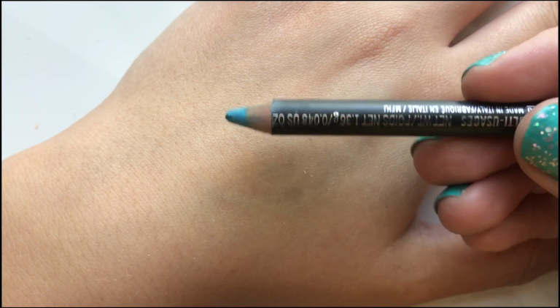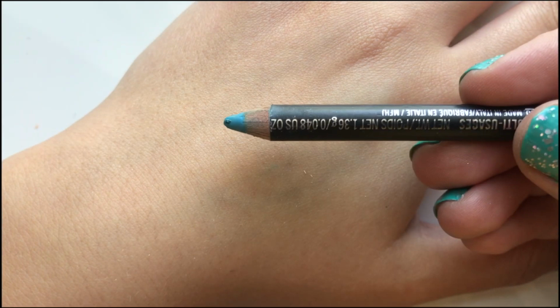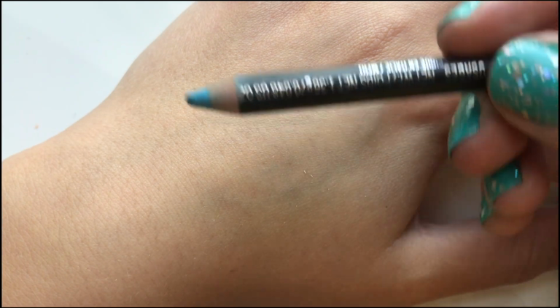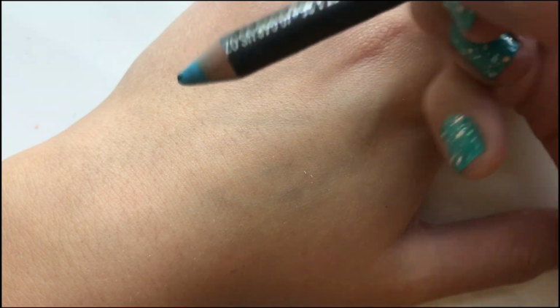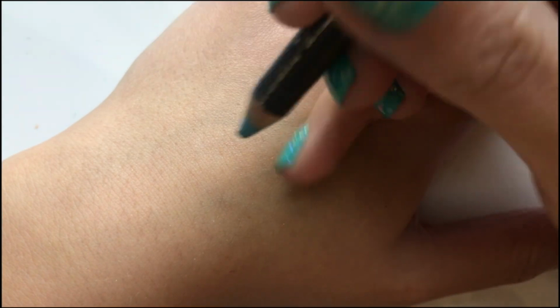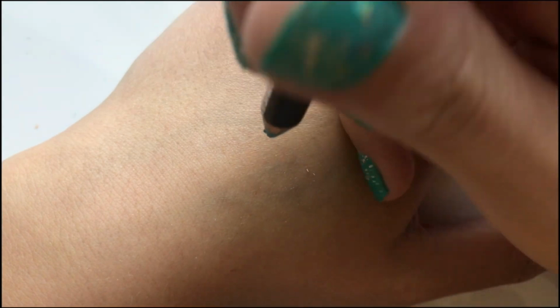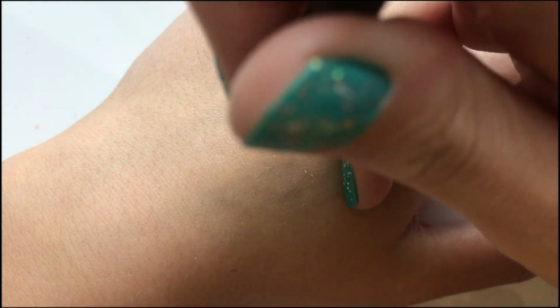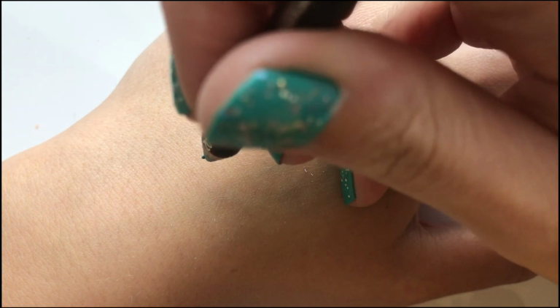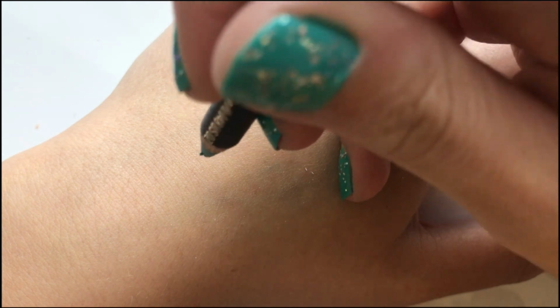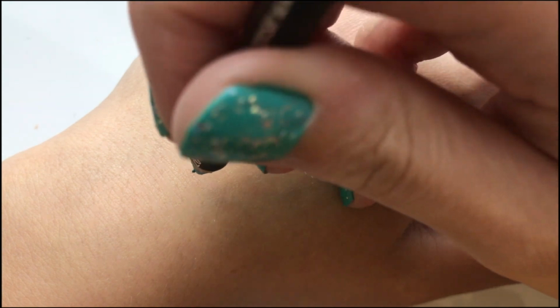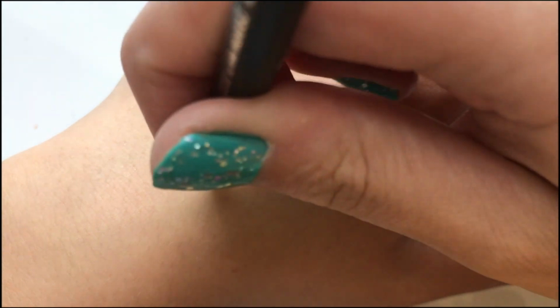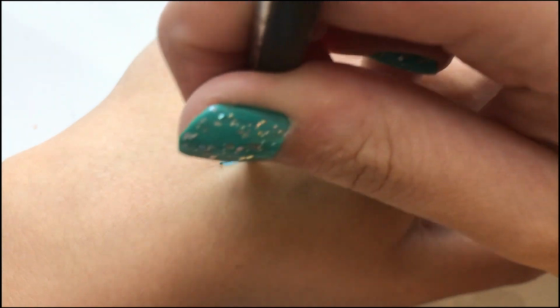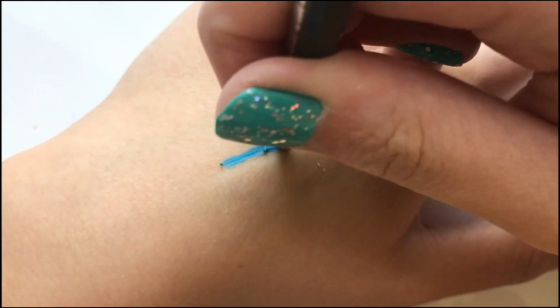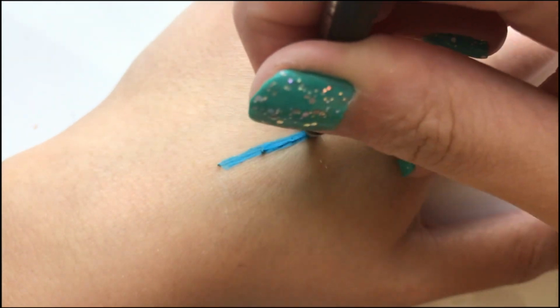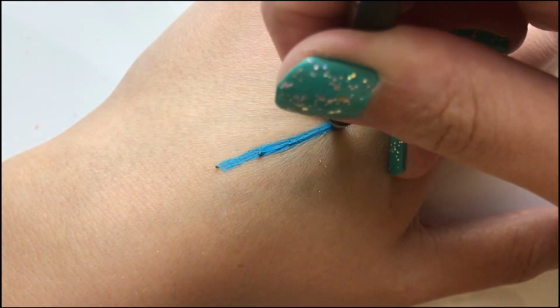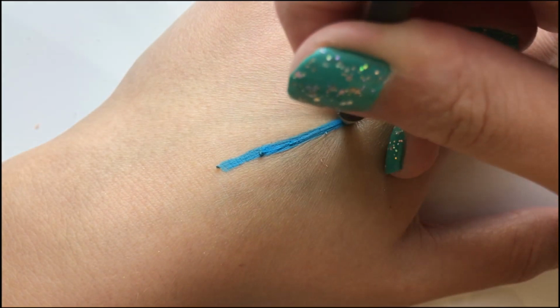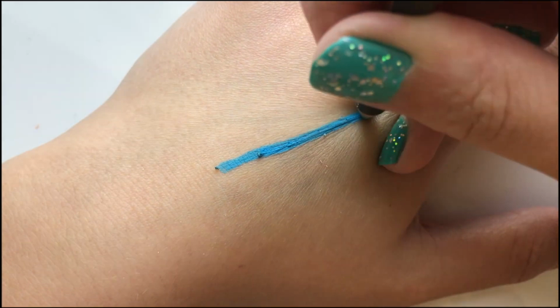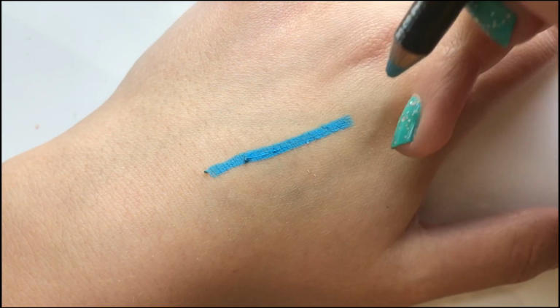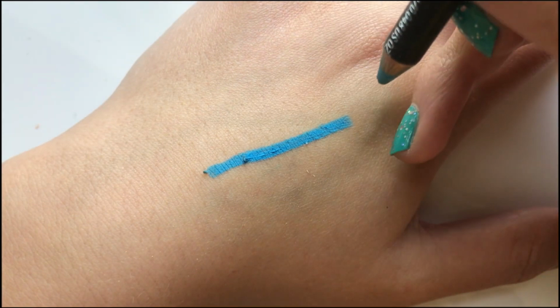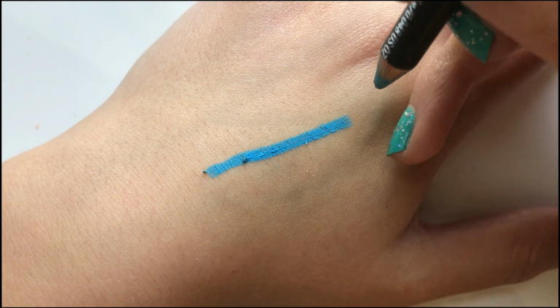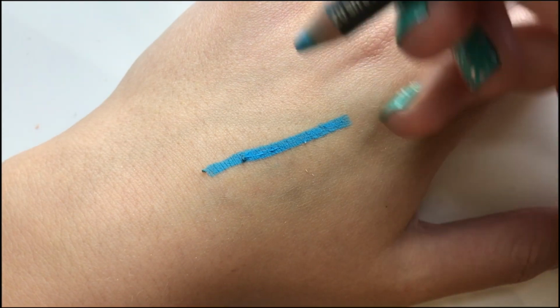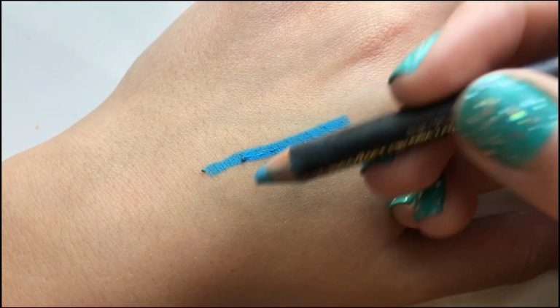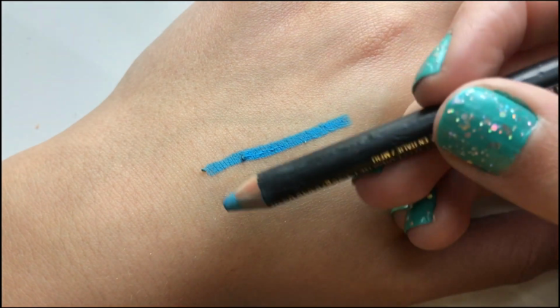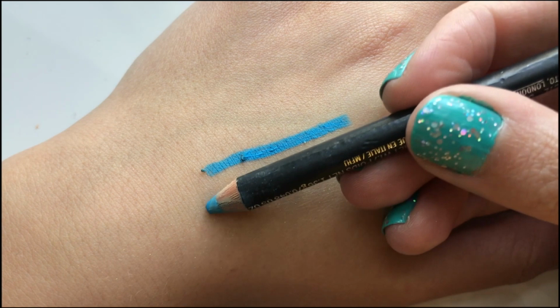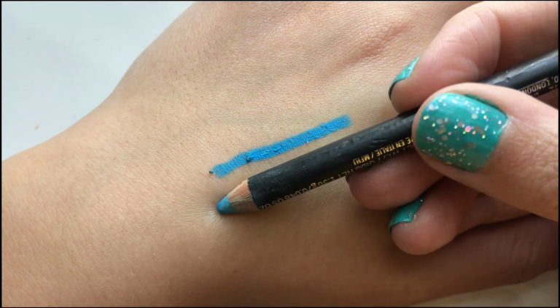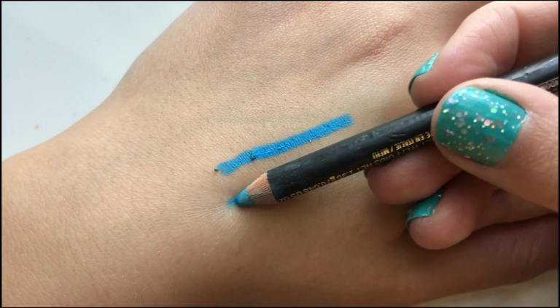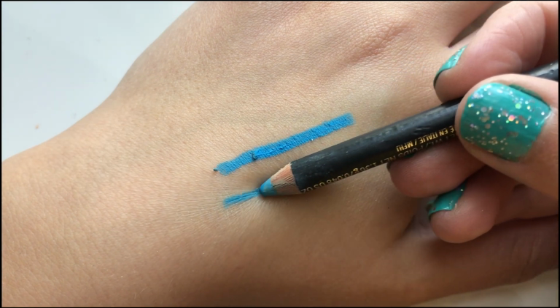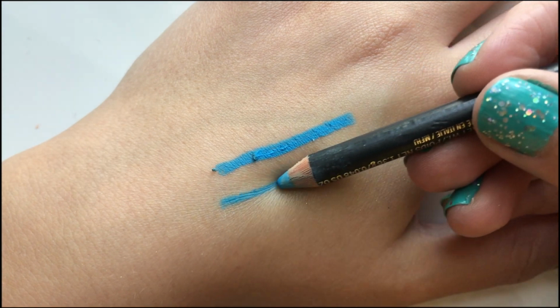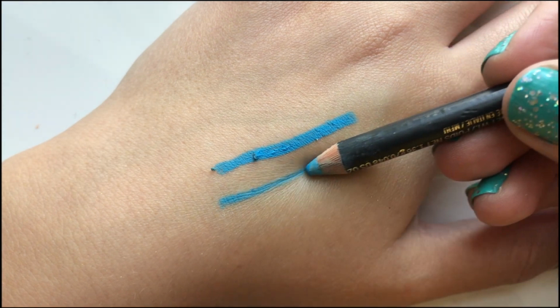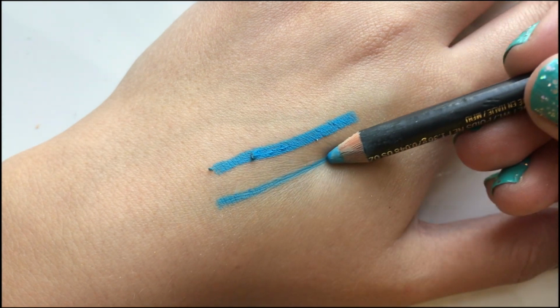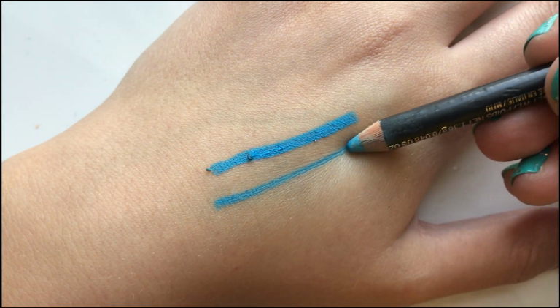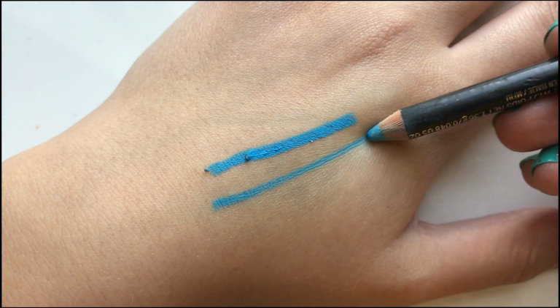You can use the pencil two ways. If you use the tip you'll get a much harsher line, but if you put the pencil at an angle you get a much smaller and finer line.